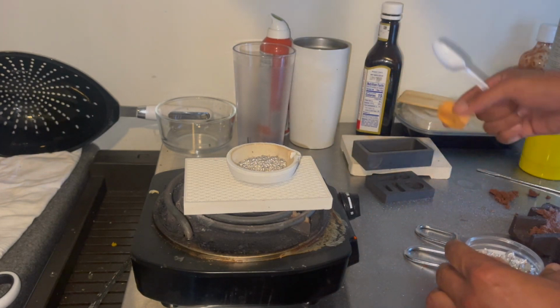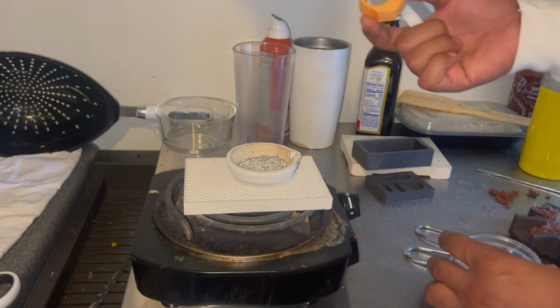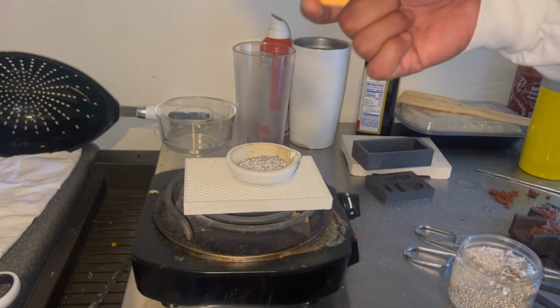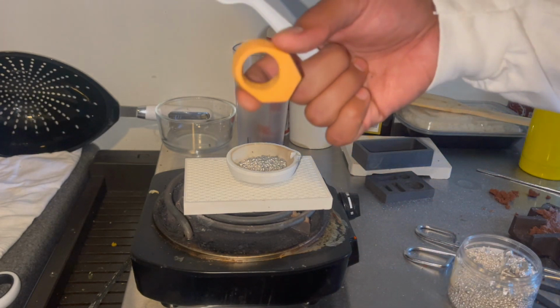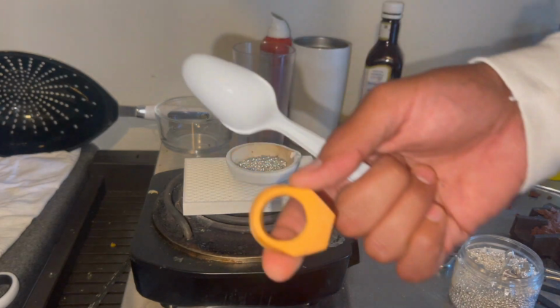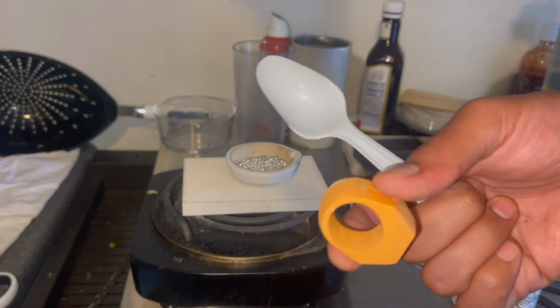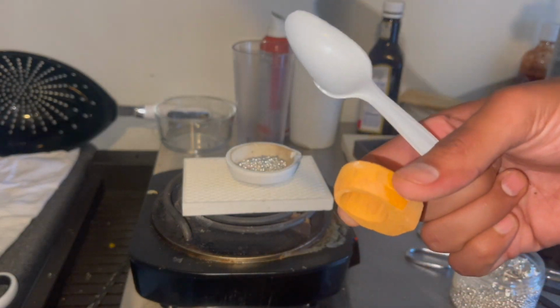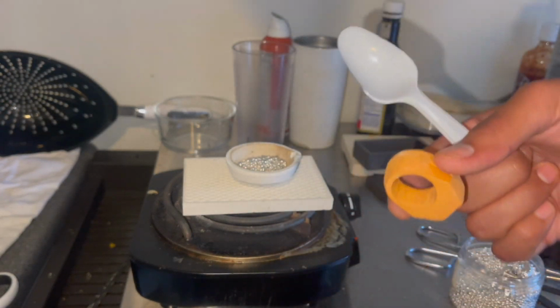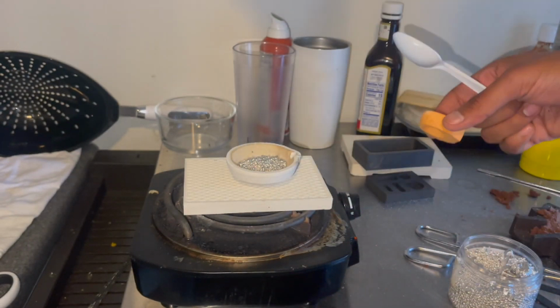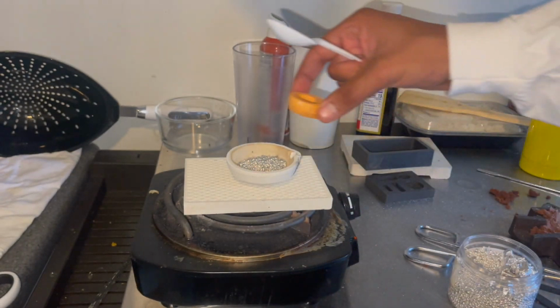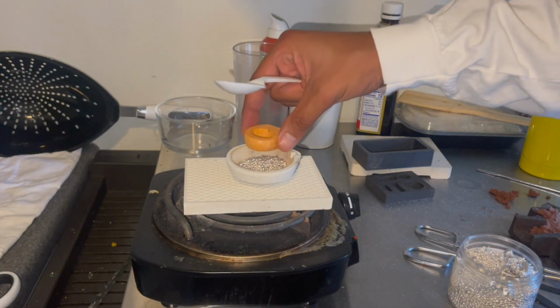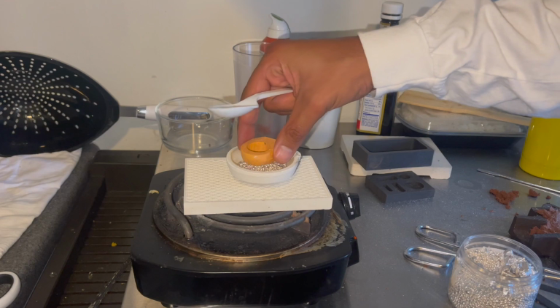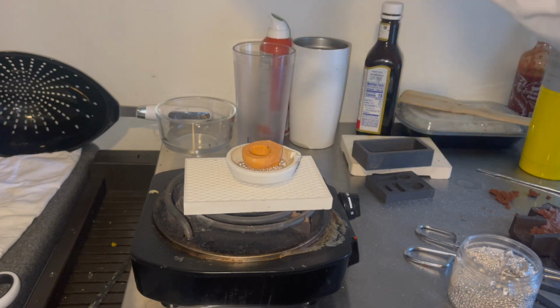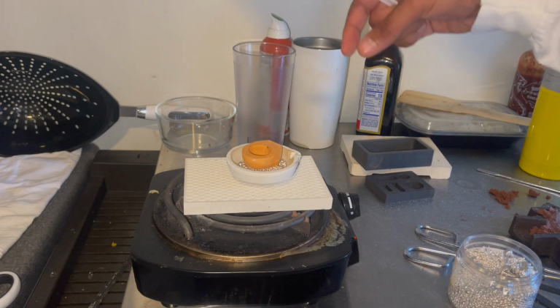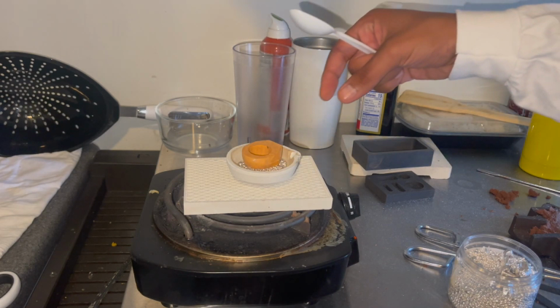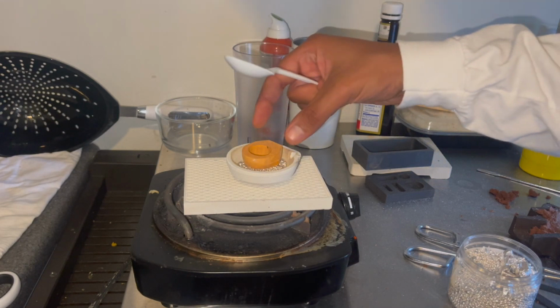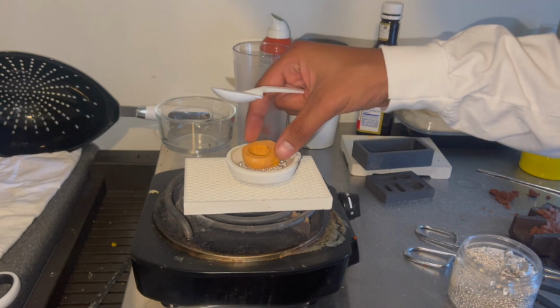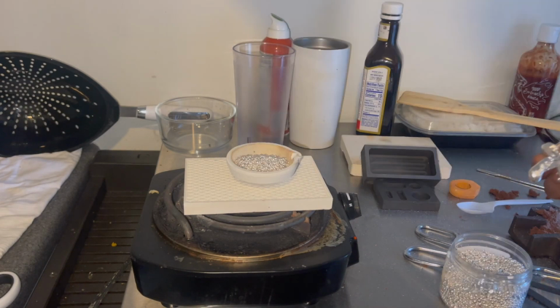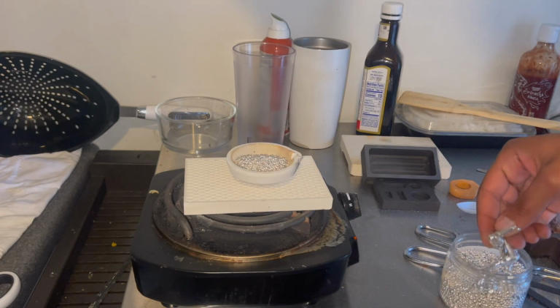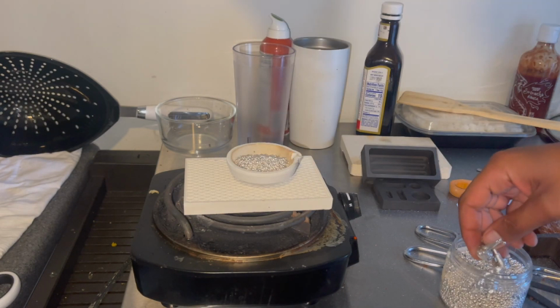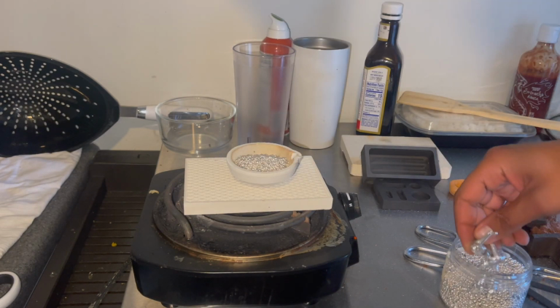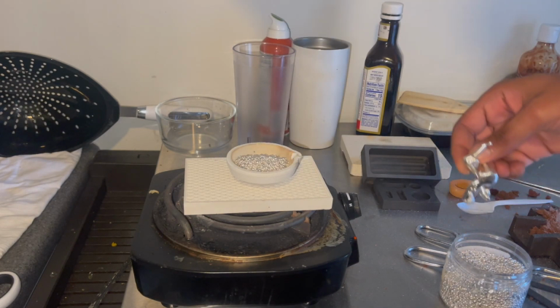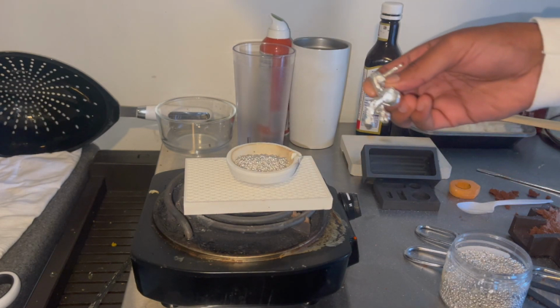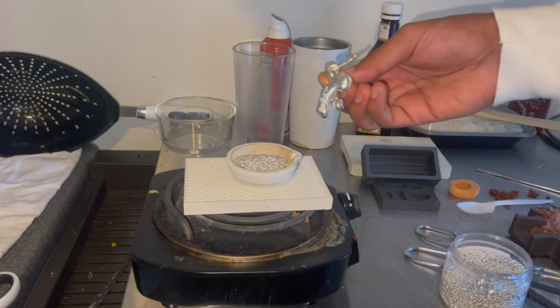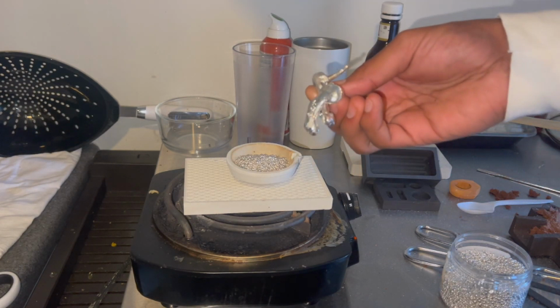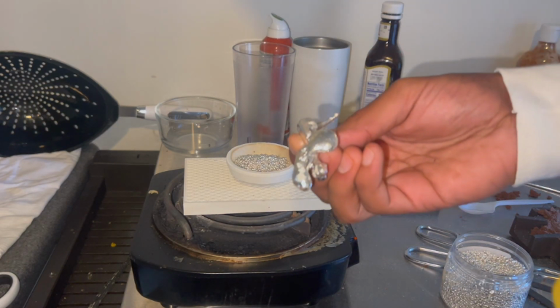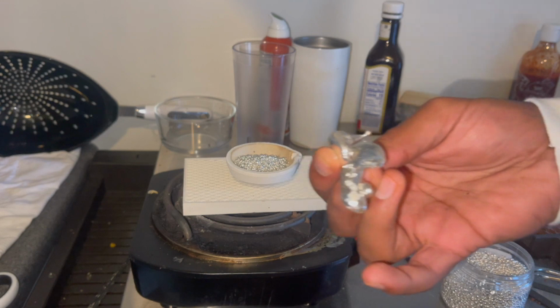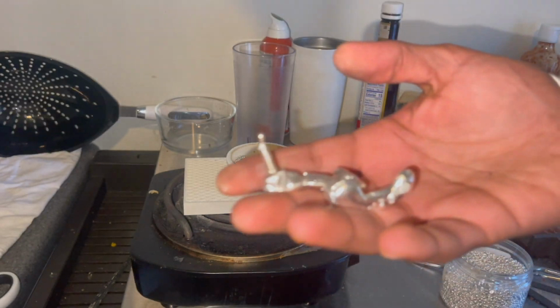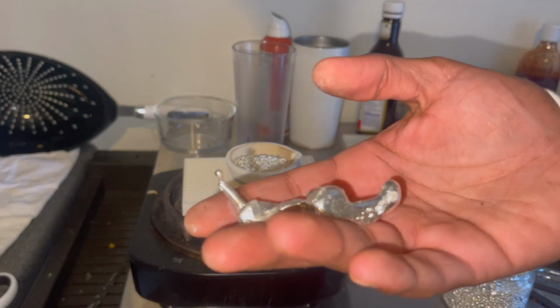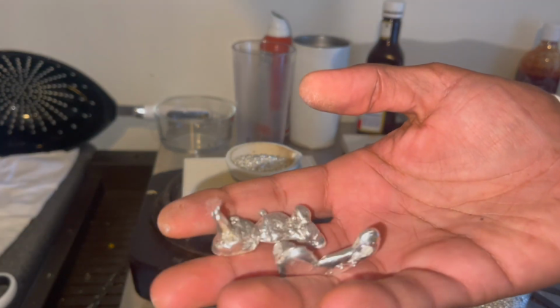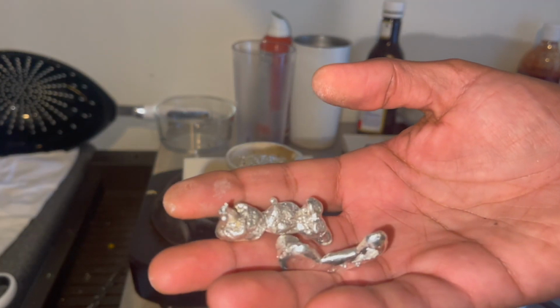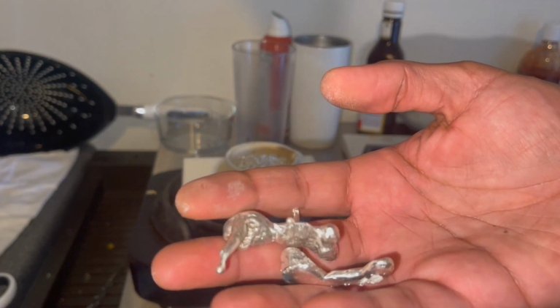This does not weigh the same as metal. Does that look like enough? Last time I melted a little bit less than that and I made this much metal.